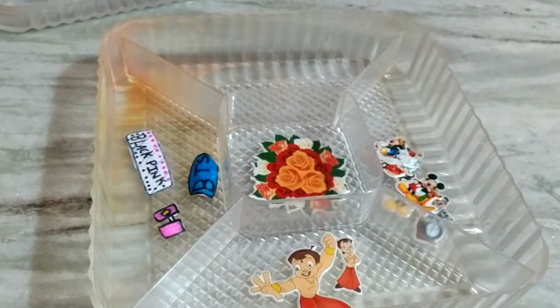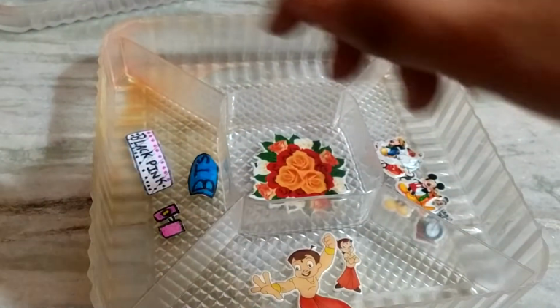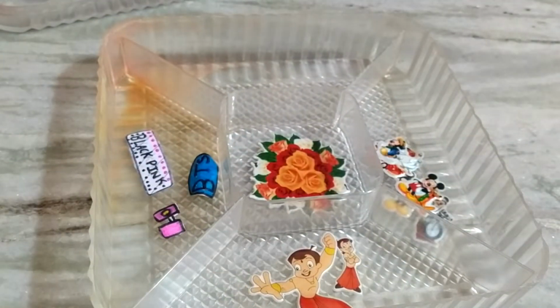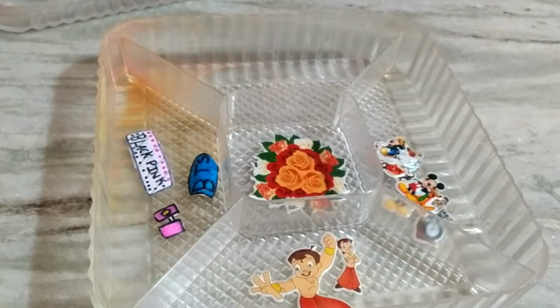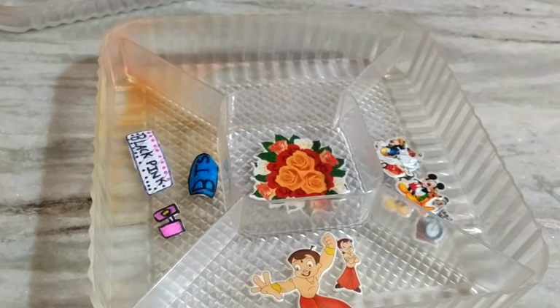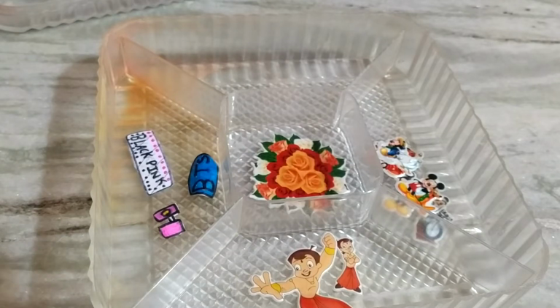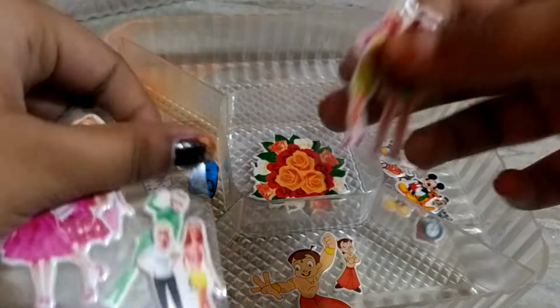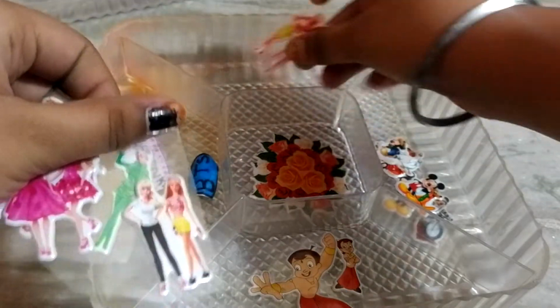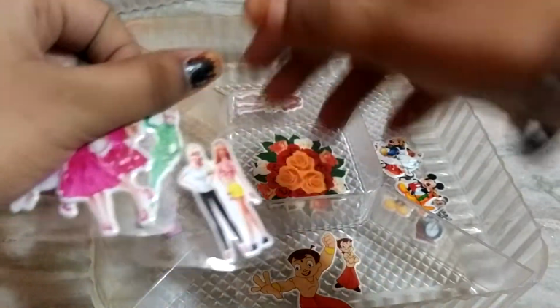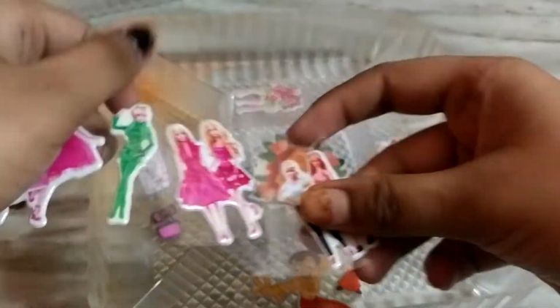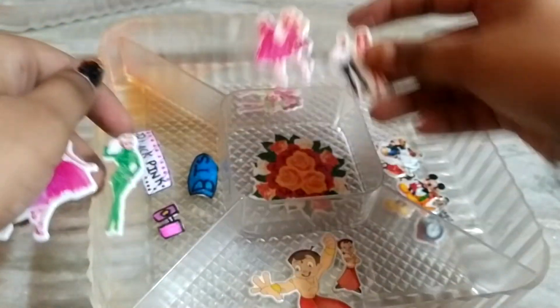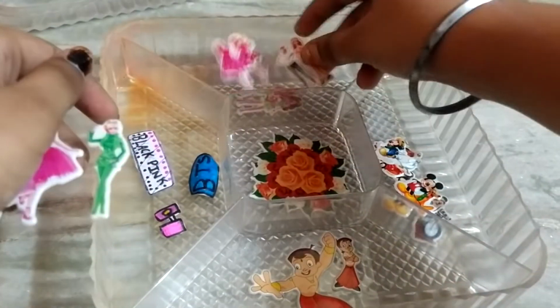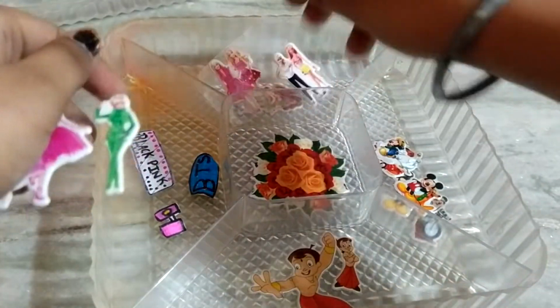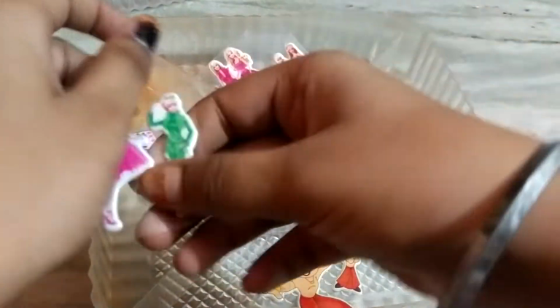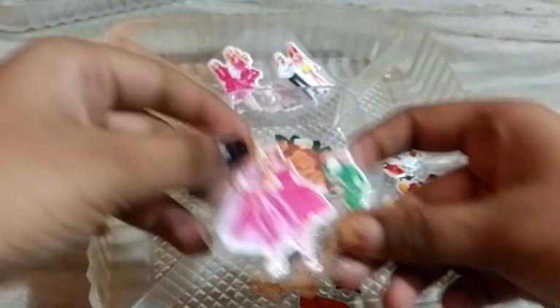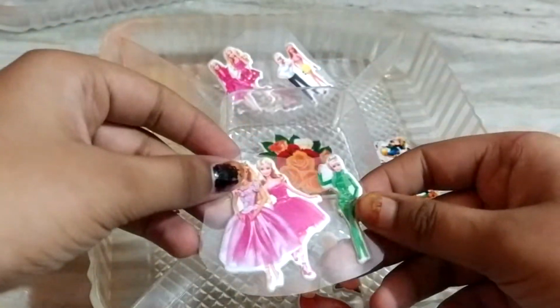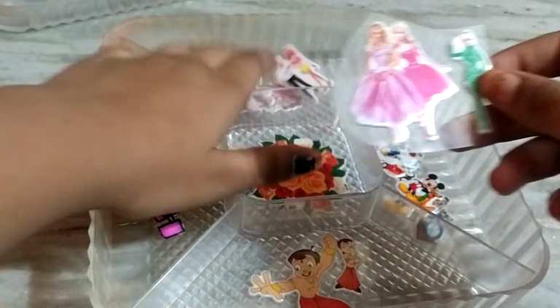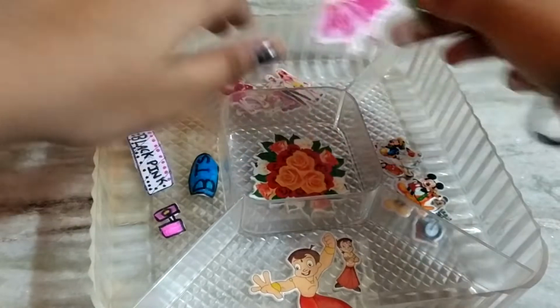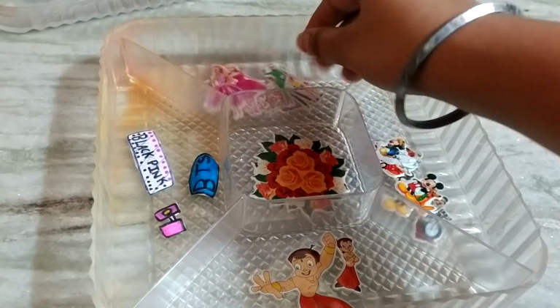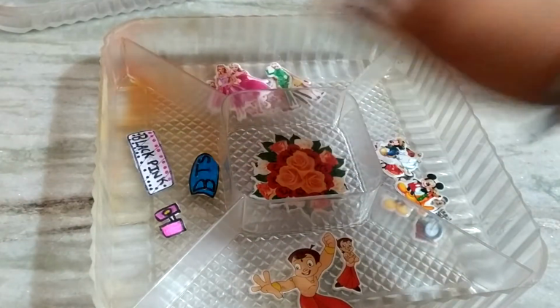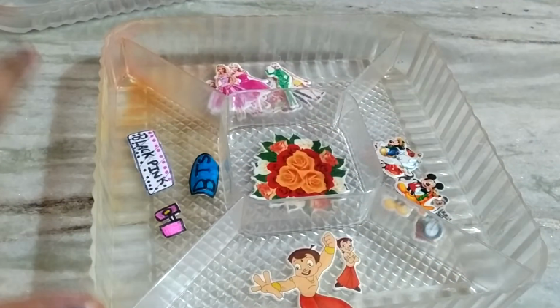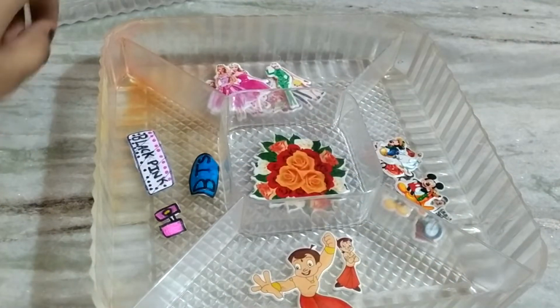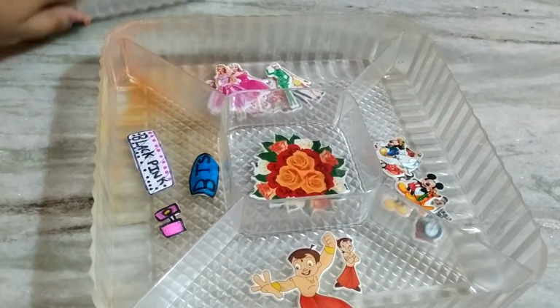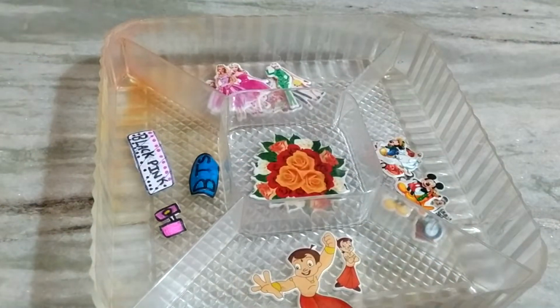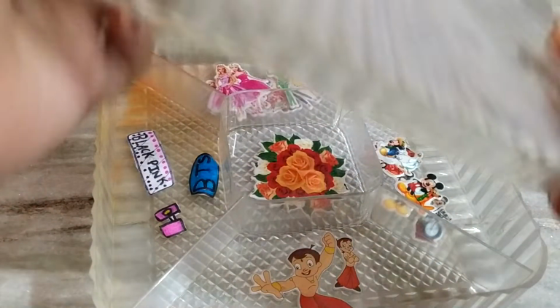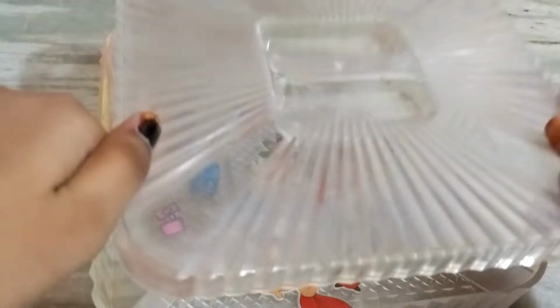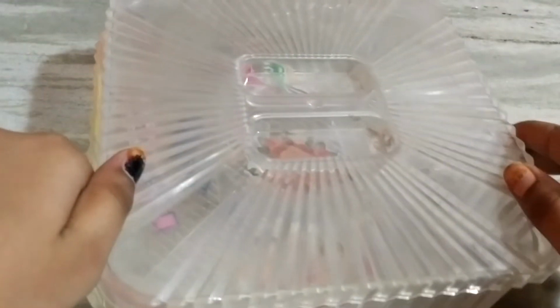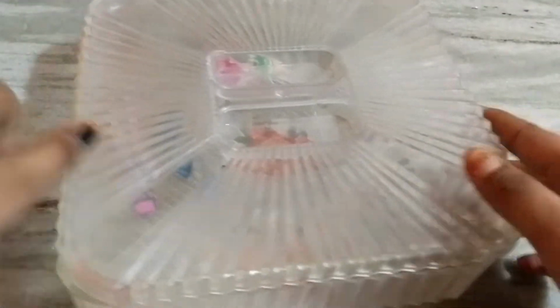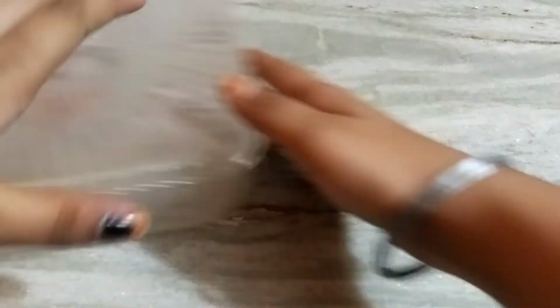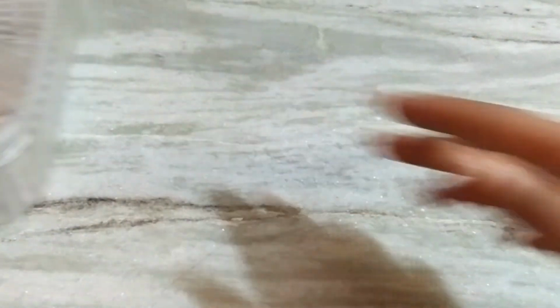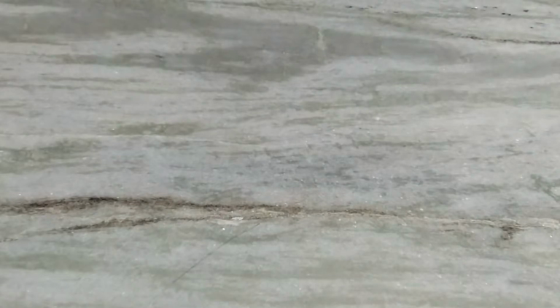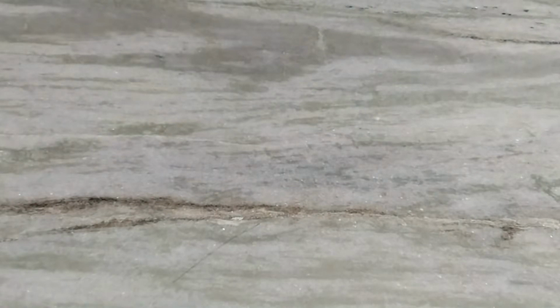I am going to show you a Barbie one. Let's see Mickey Mouse. And now, I am going to show you a handful of my unique handmade stickers.